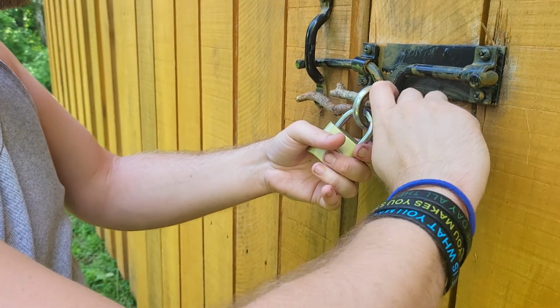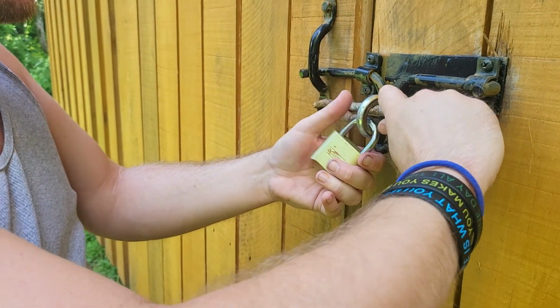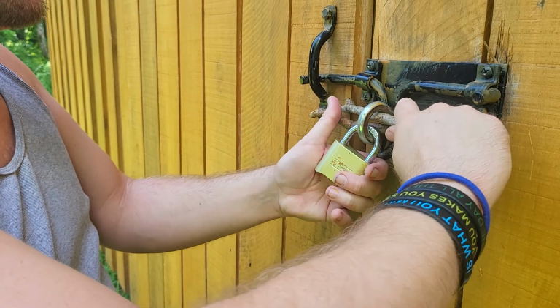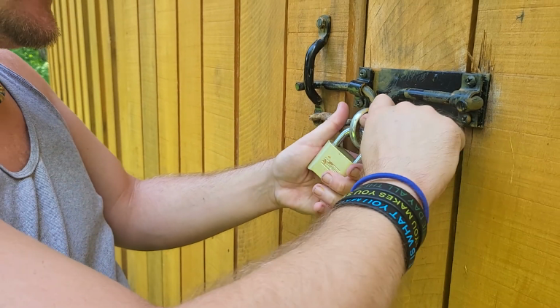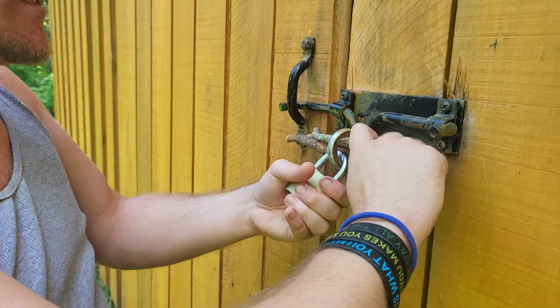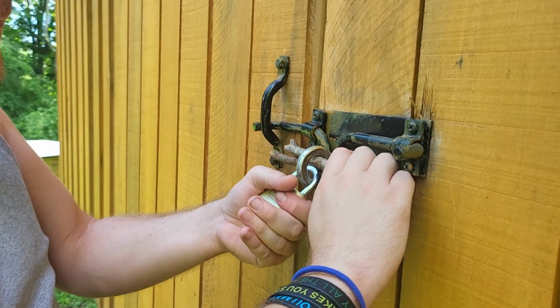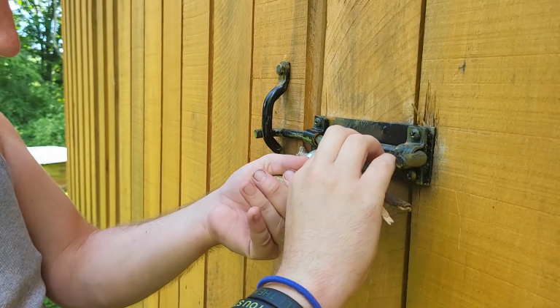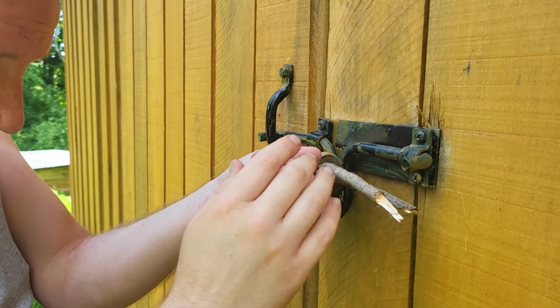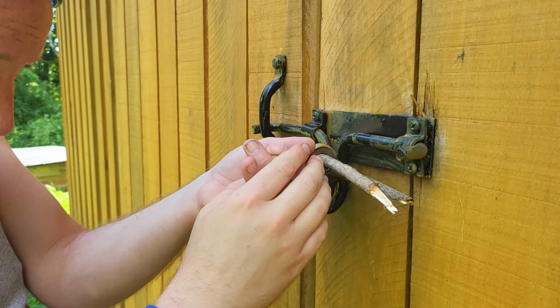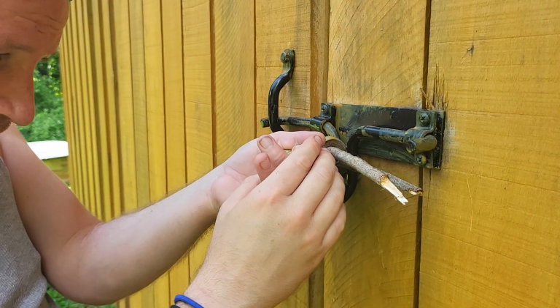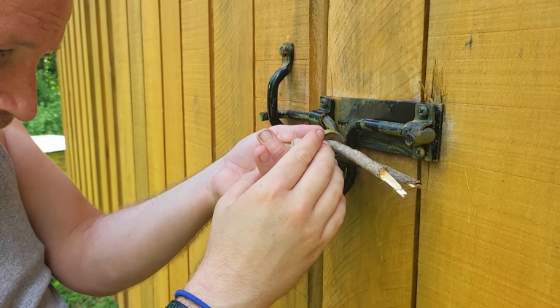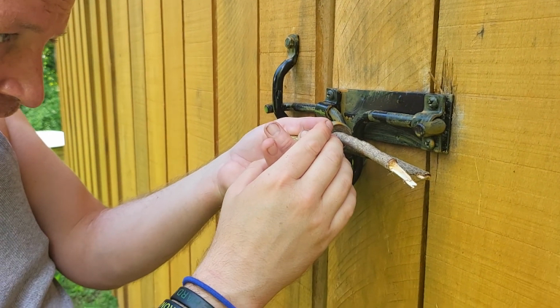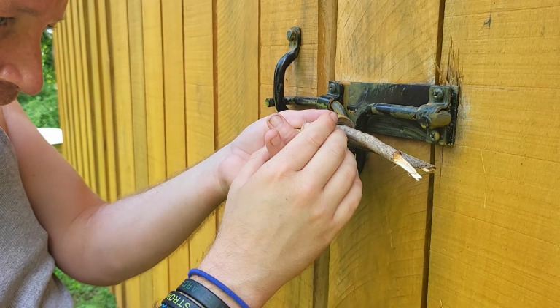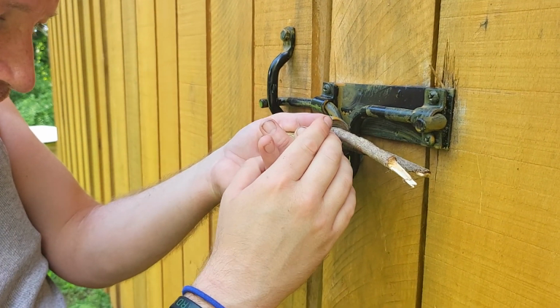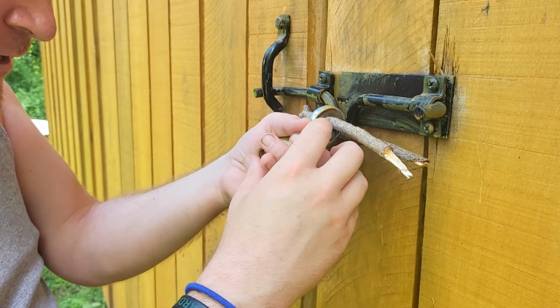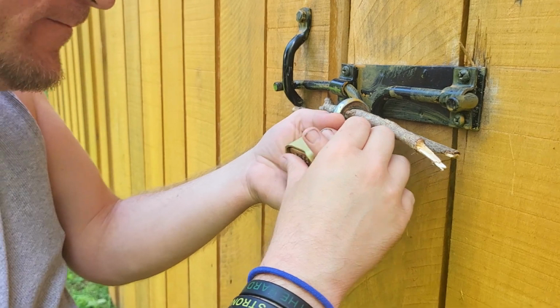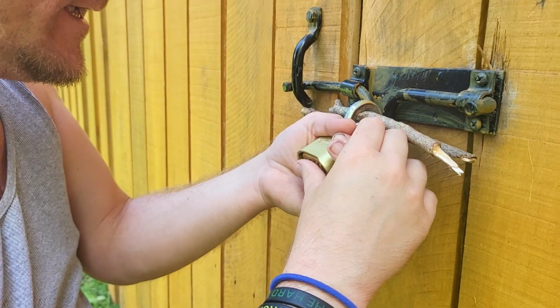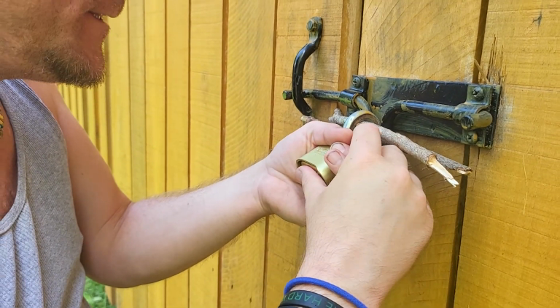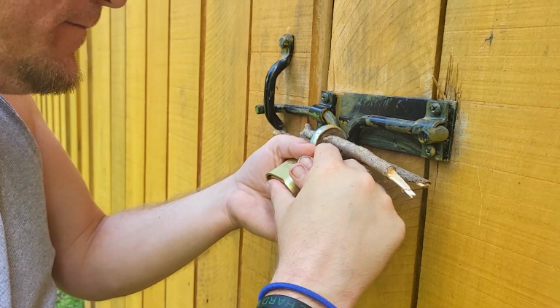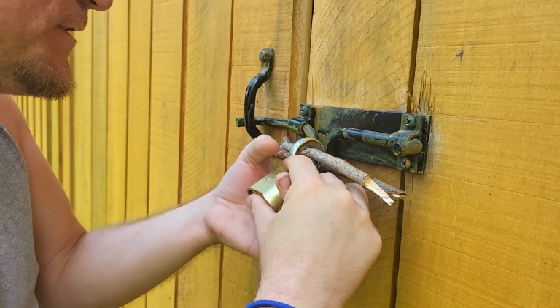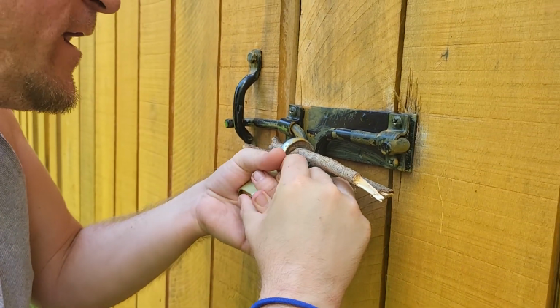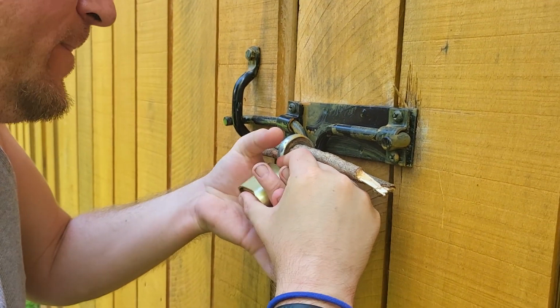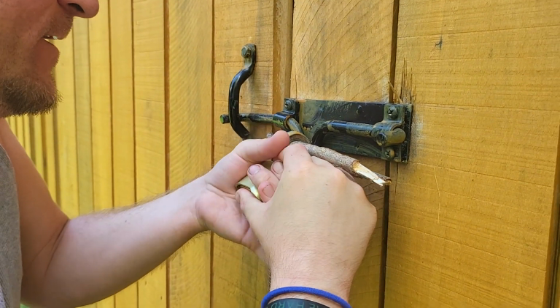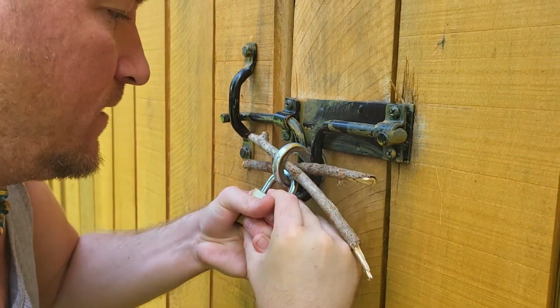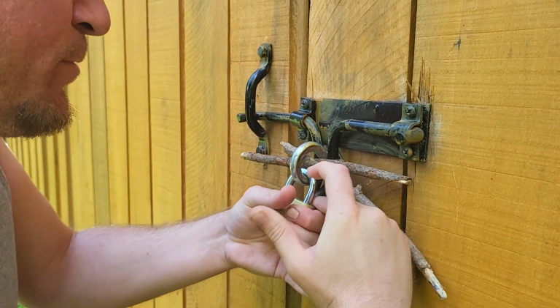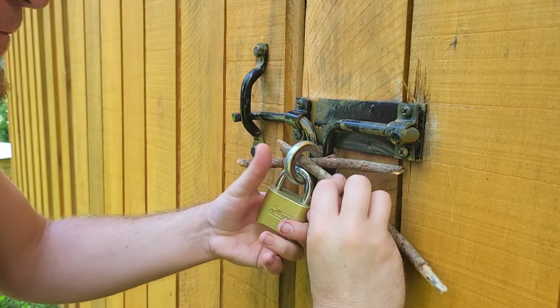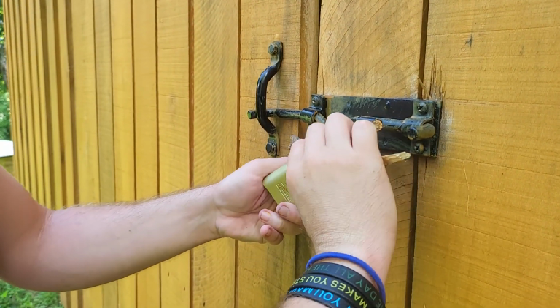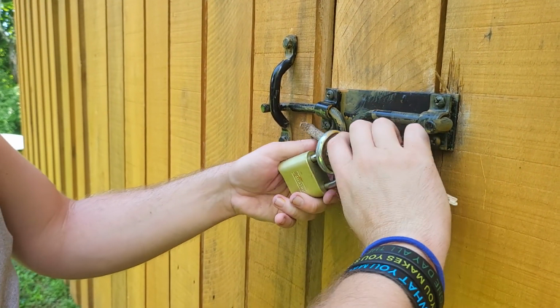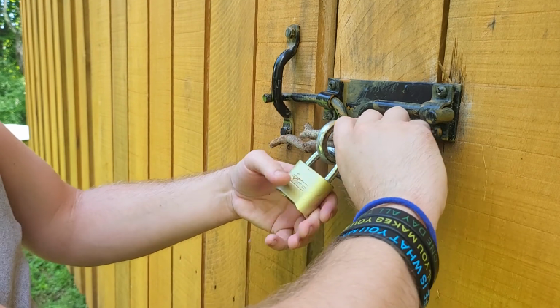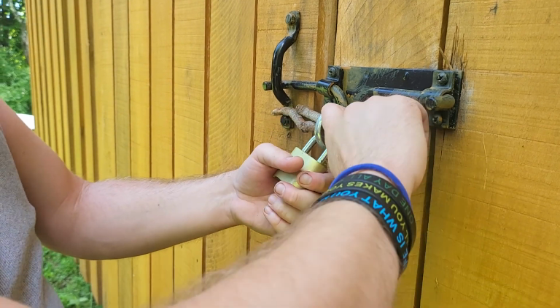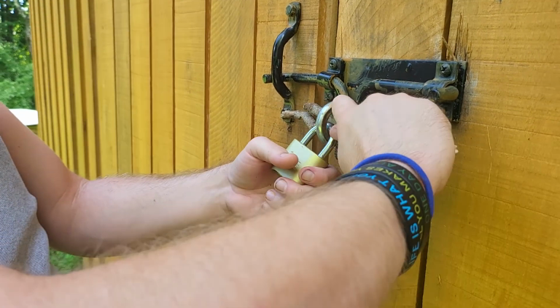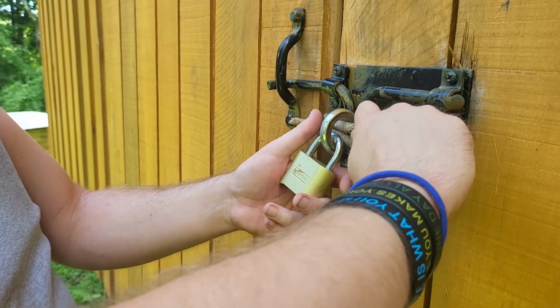You've got to readjust the sticks every time and realign the combination every time — that's just part of it, that's part of being at the cabin.